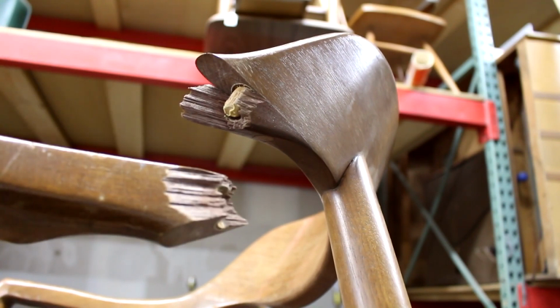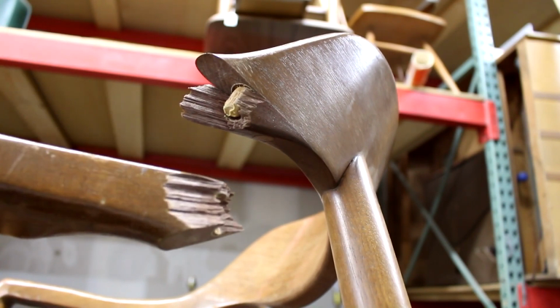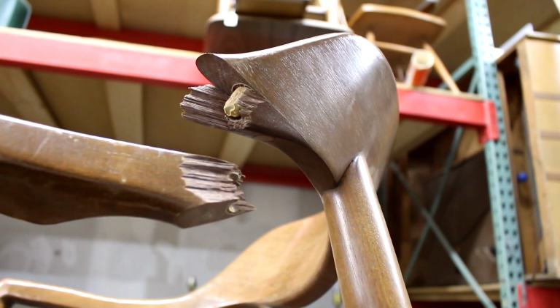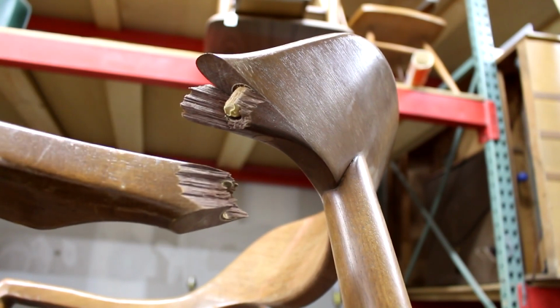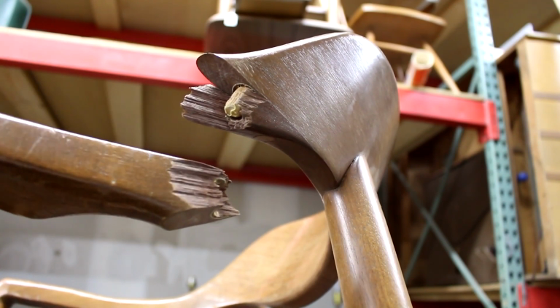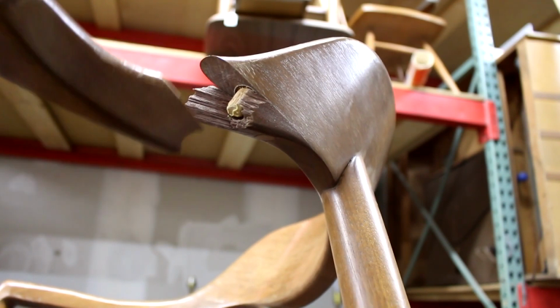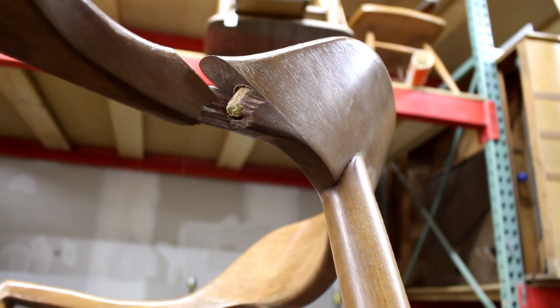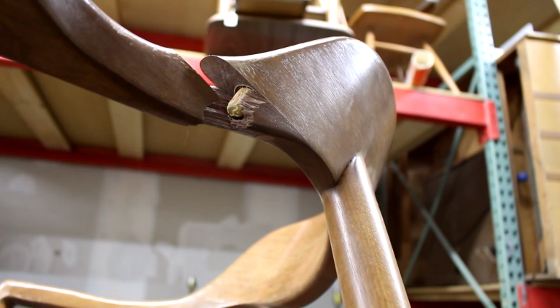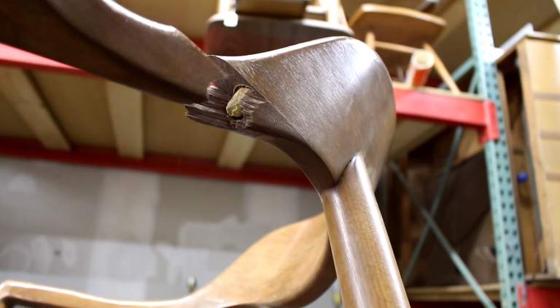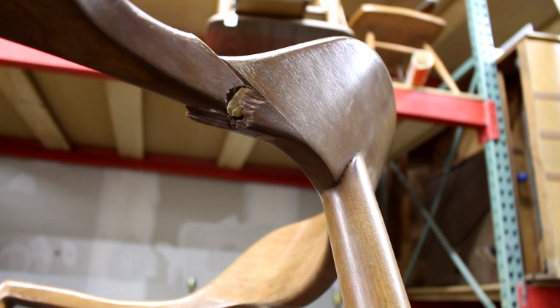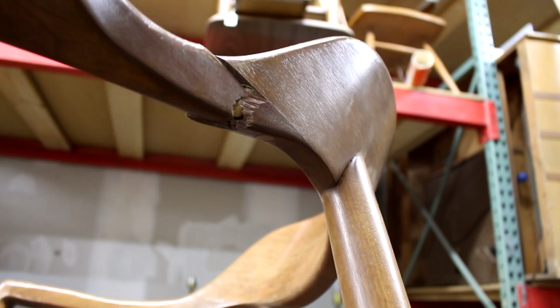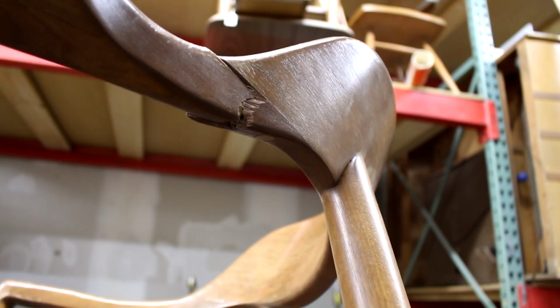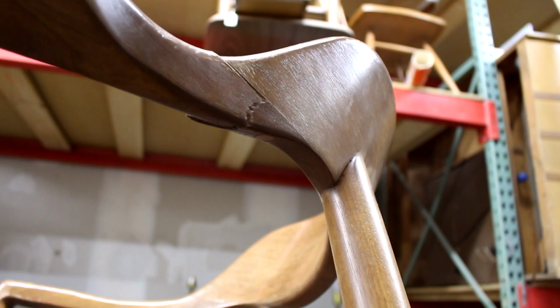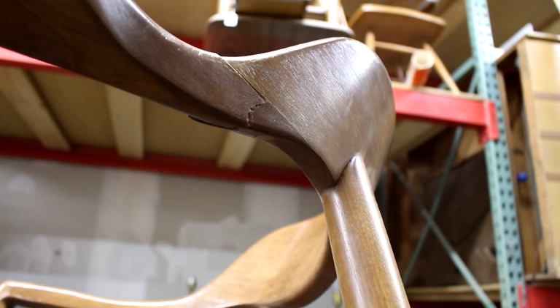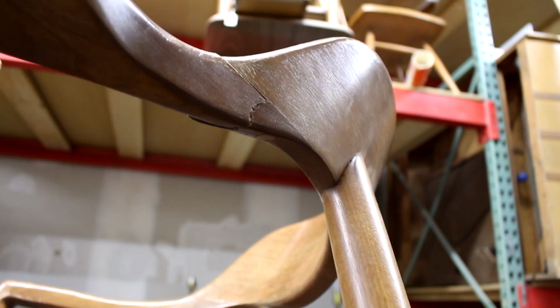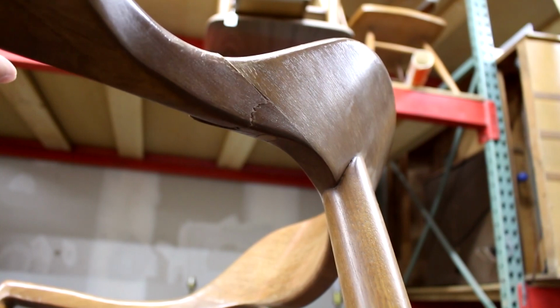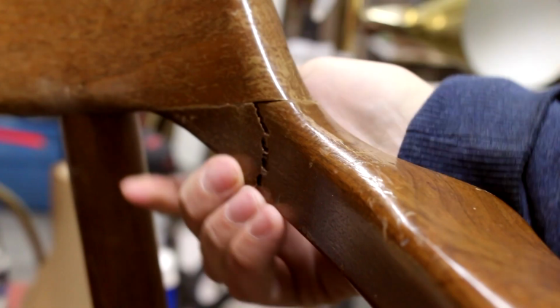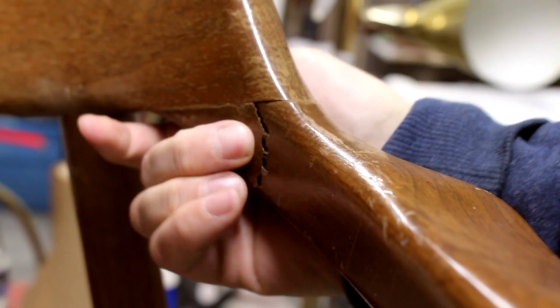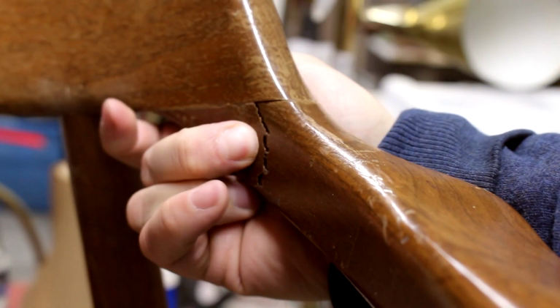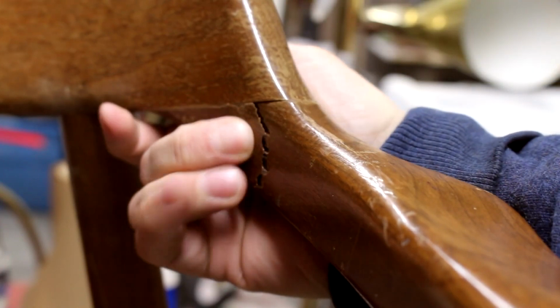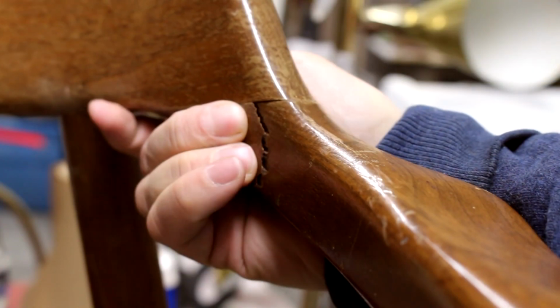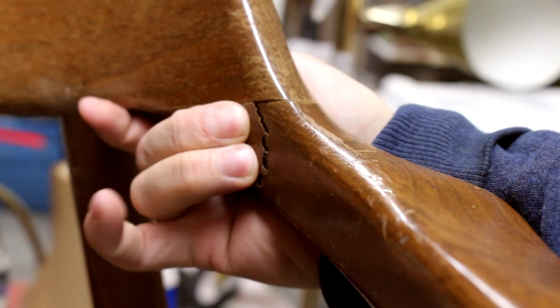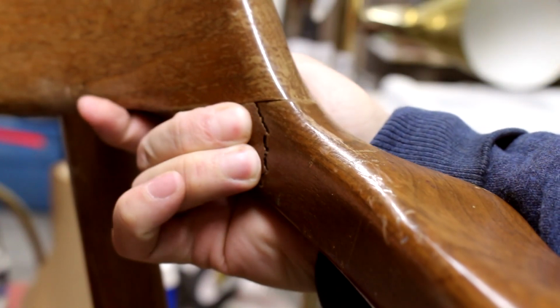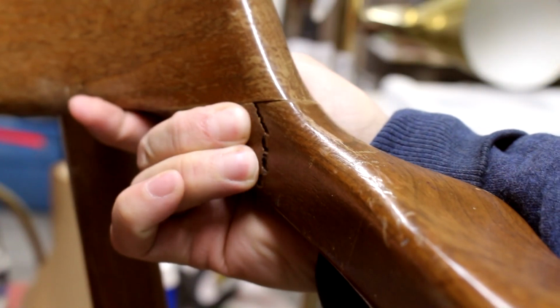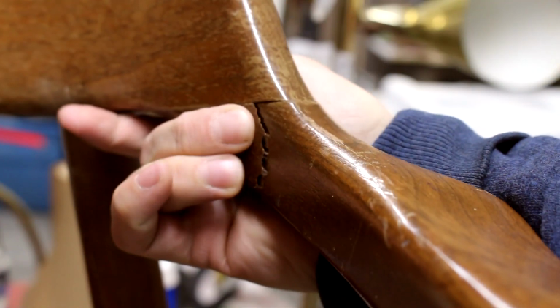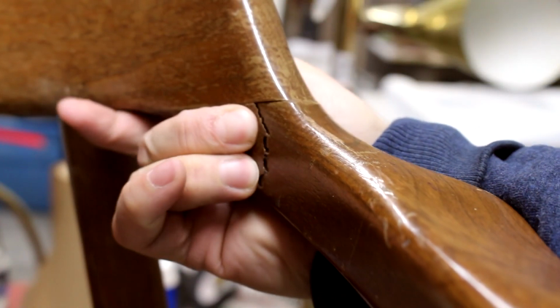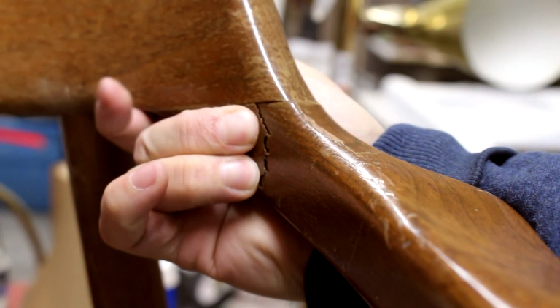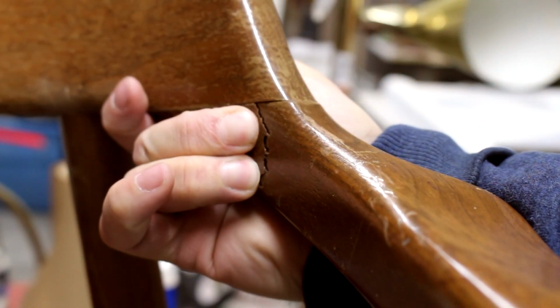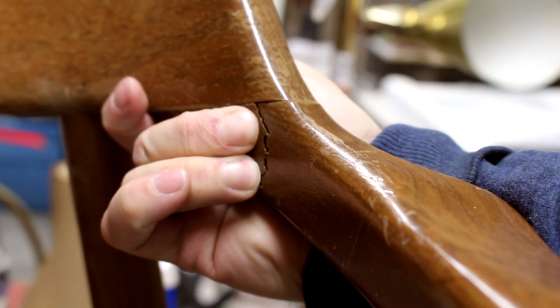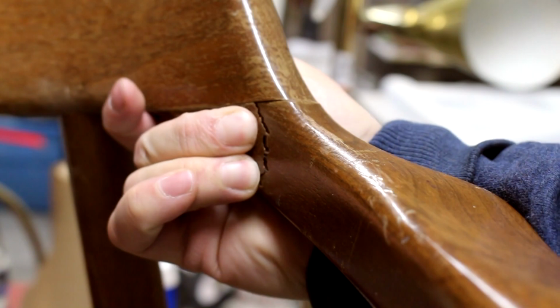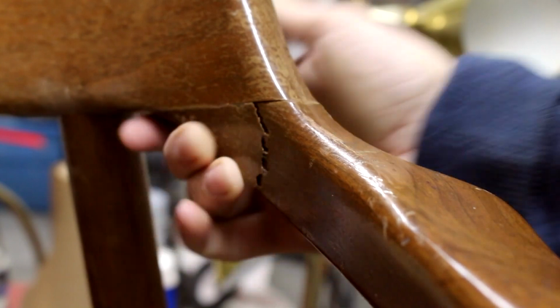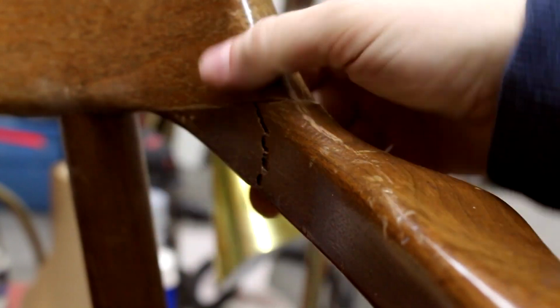But thankfully, it was actually a pretty clean break, and although it may look bad, it's gonna go back together really easily with glue, which you'll see later.